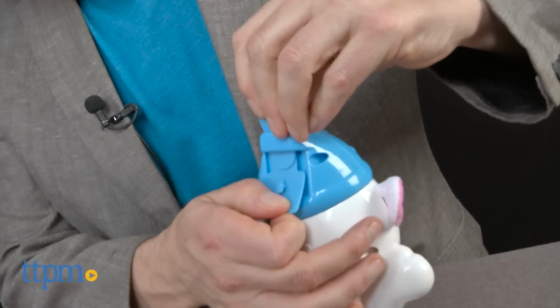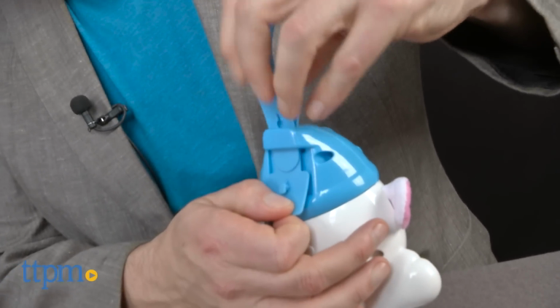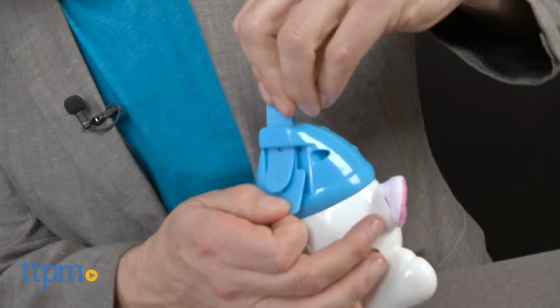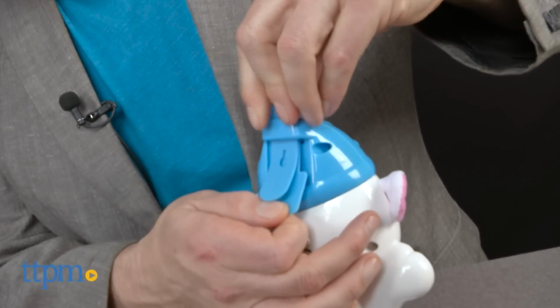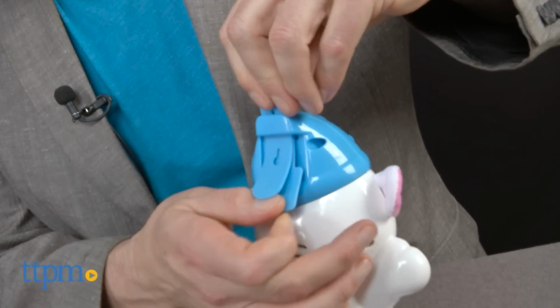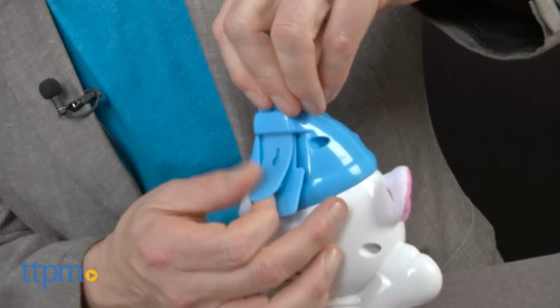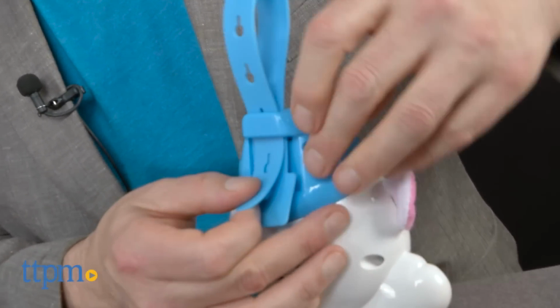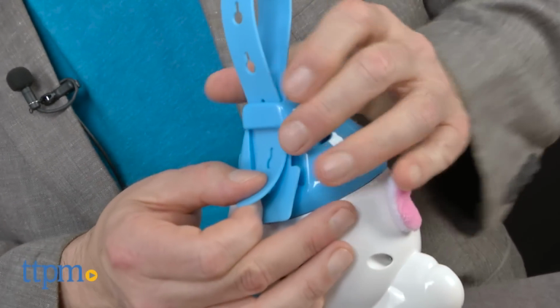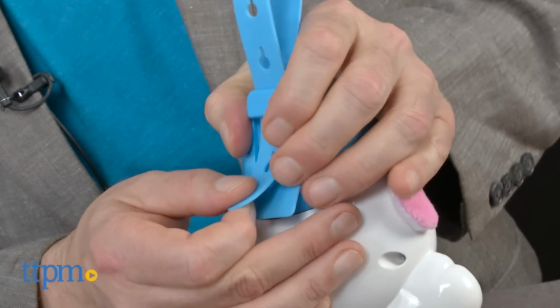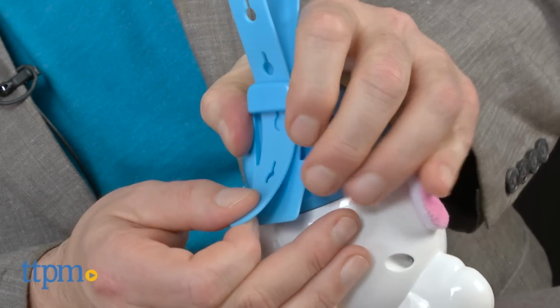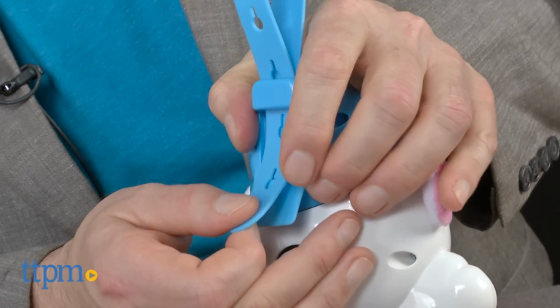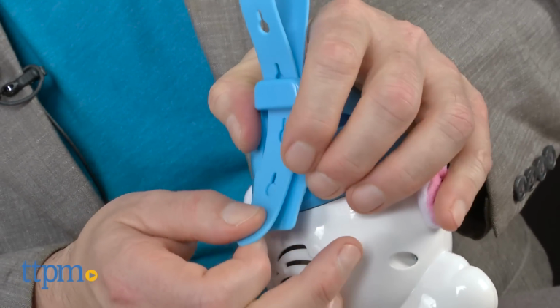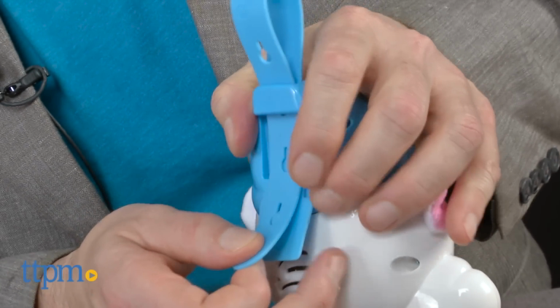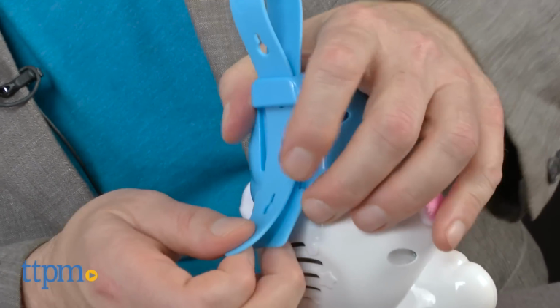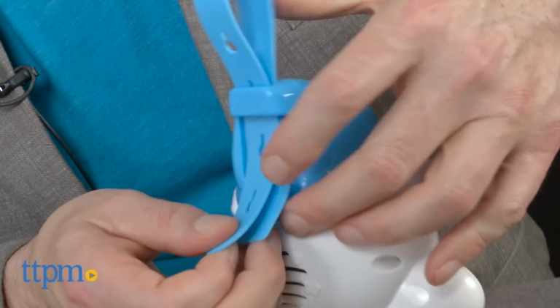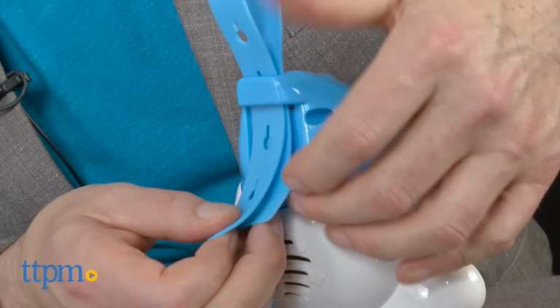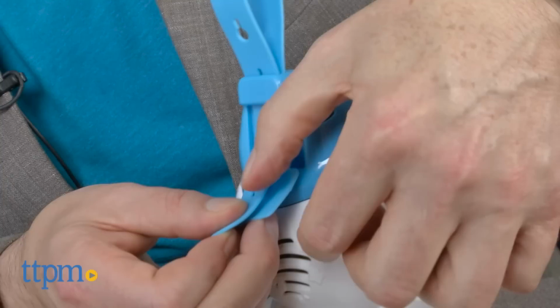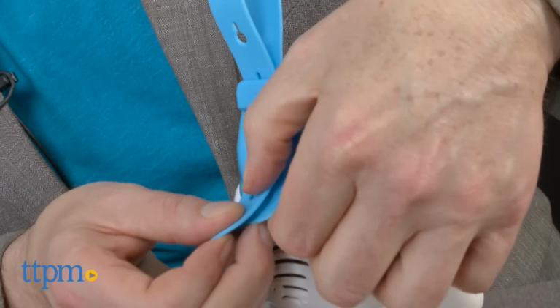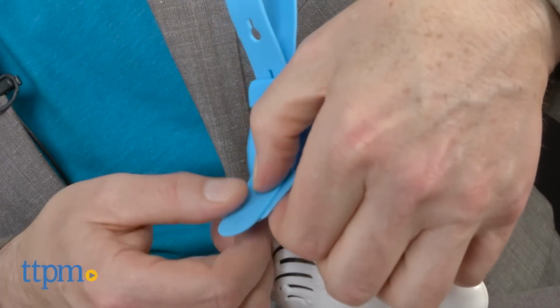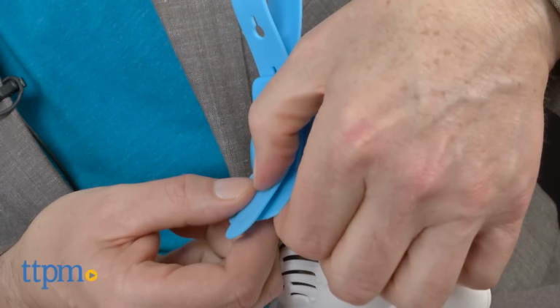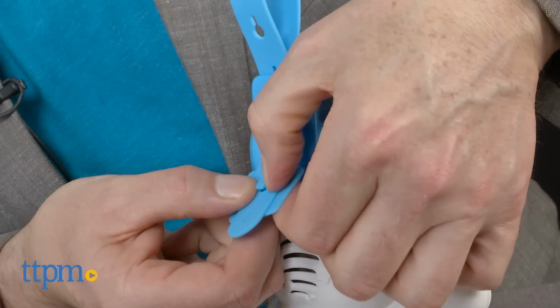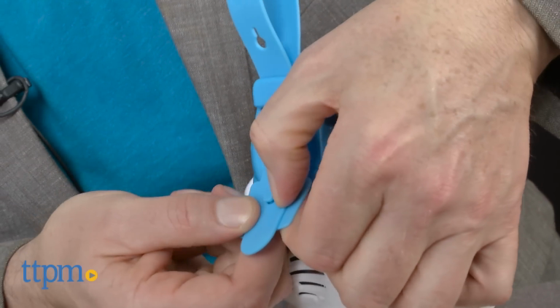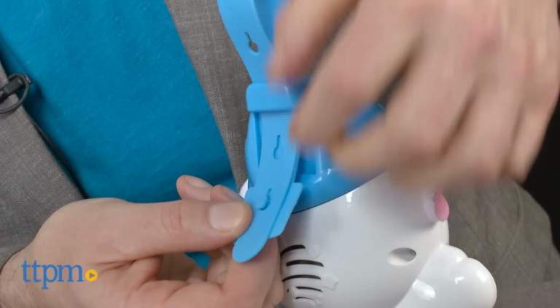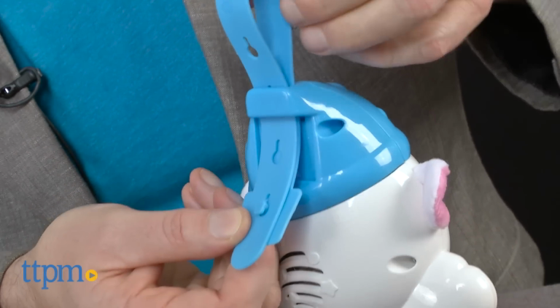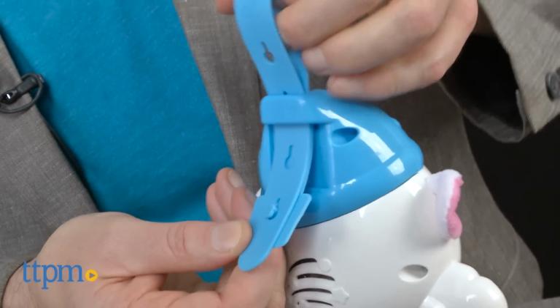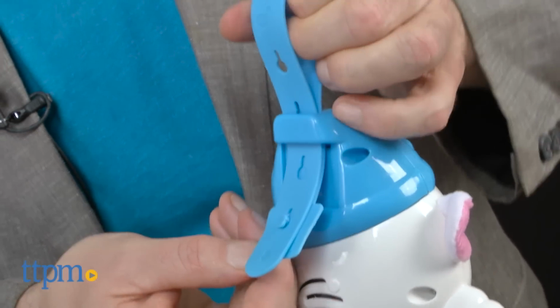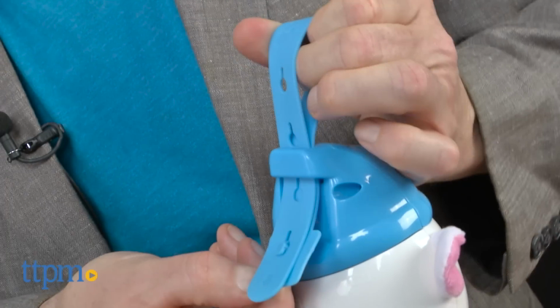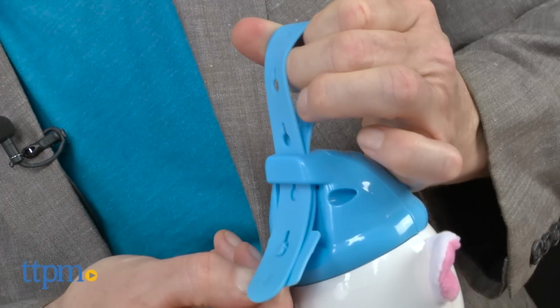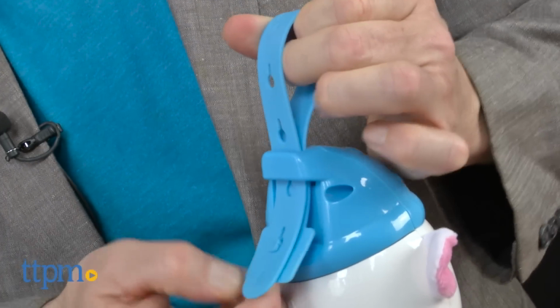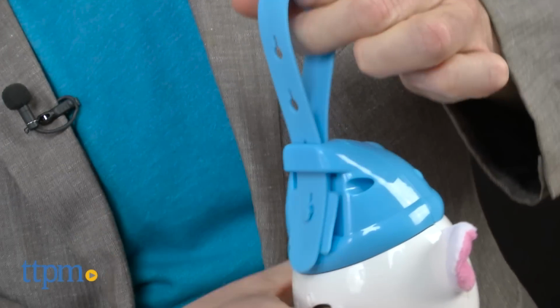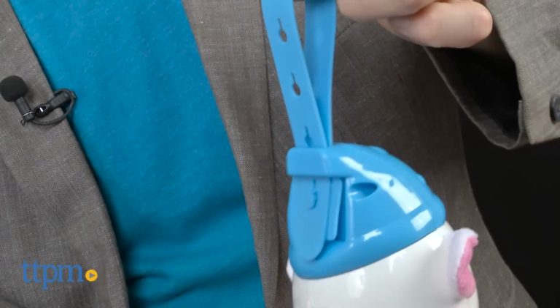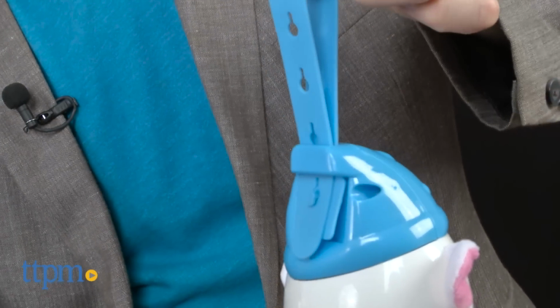Pay particular attention to the instructions for looping it around the crib bar and for a secure fit. When done correctly, we found this was very solid and you'll want to be sure to have it fit close to the crib side.